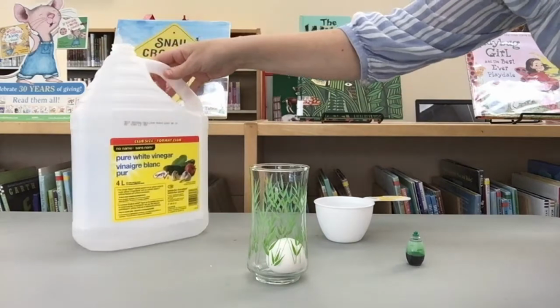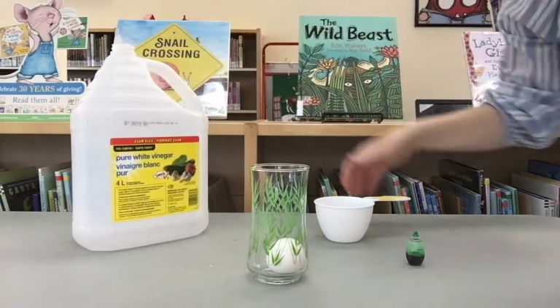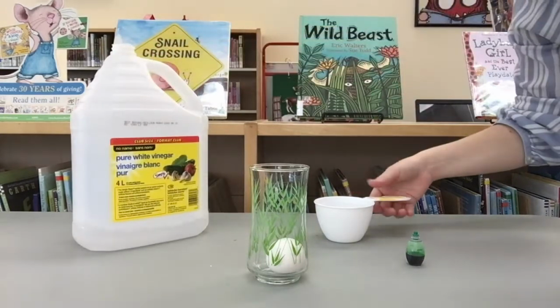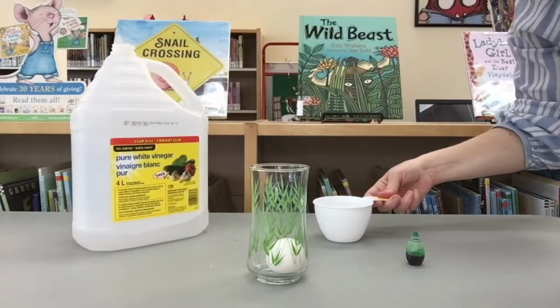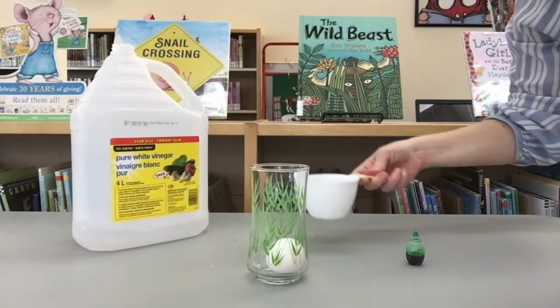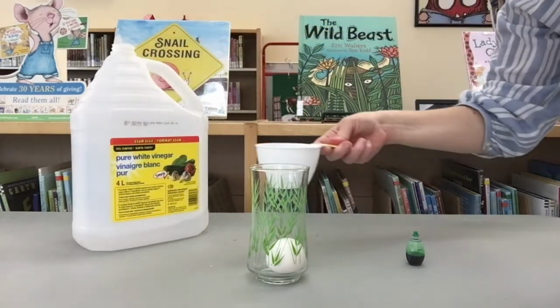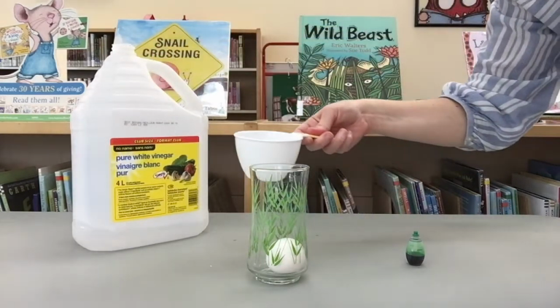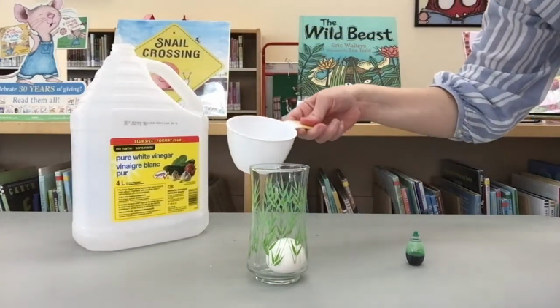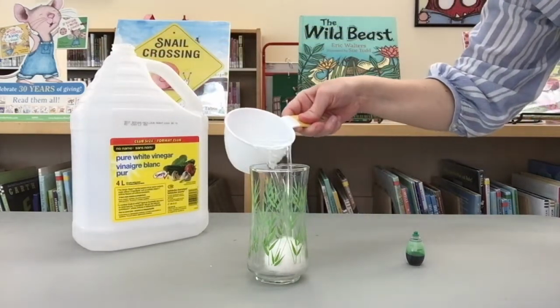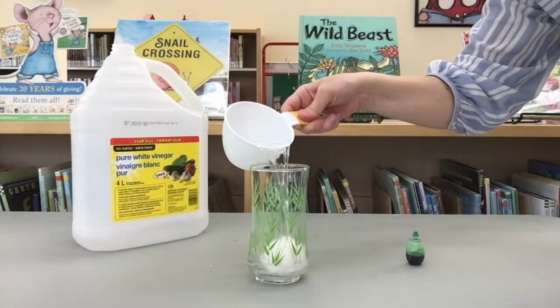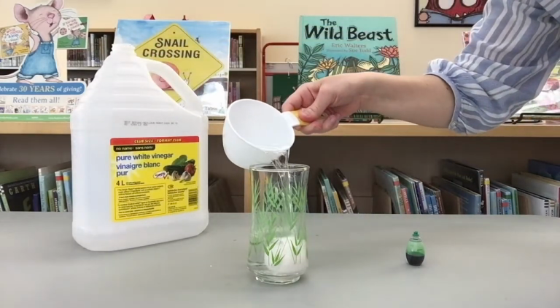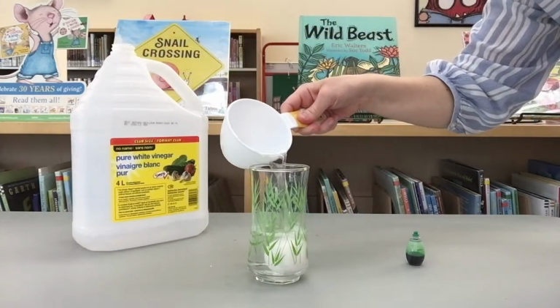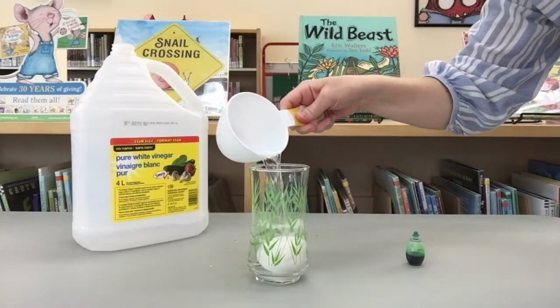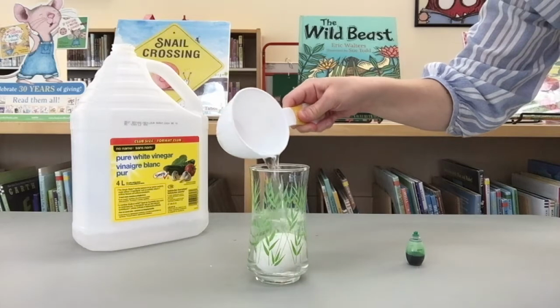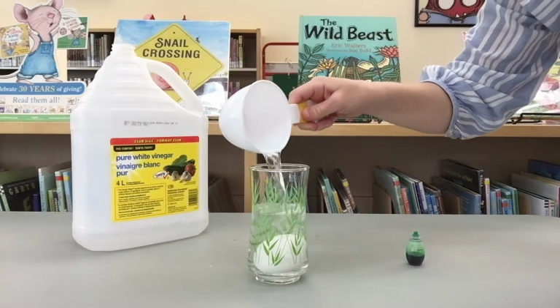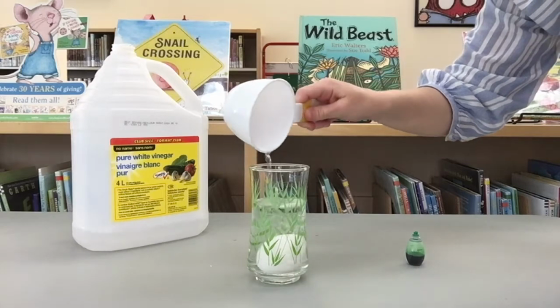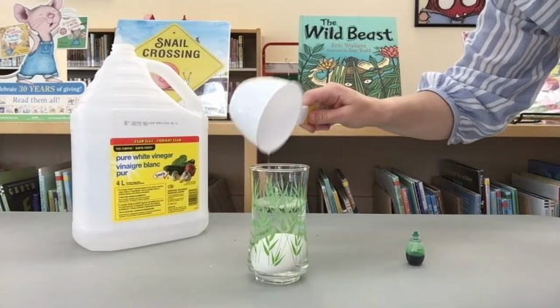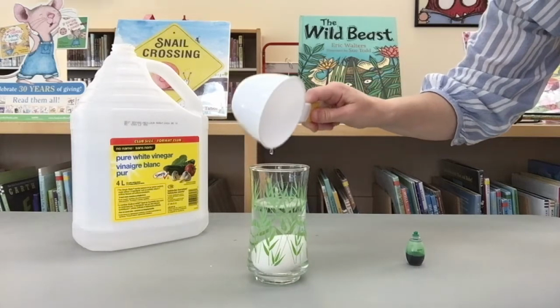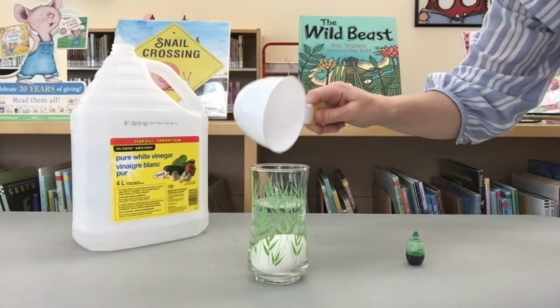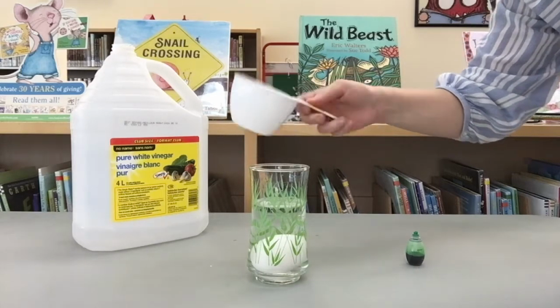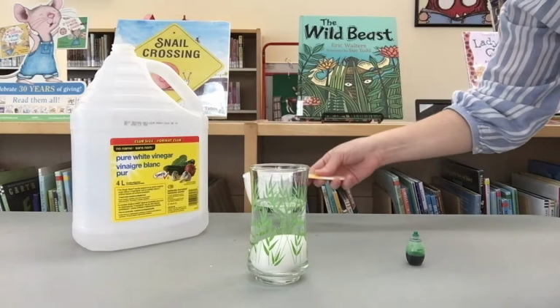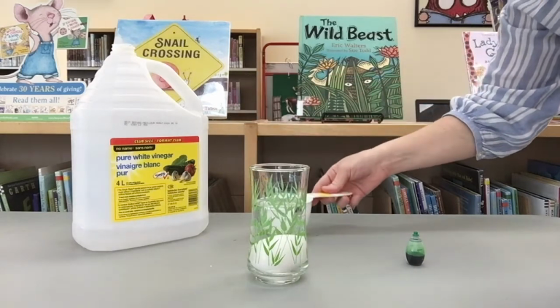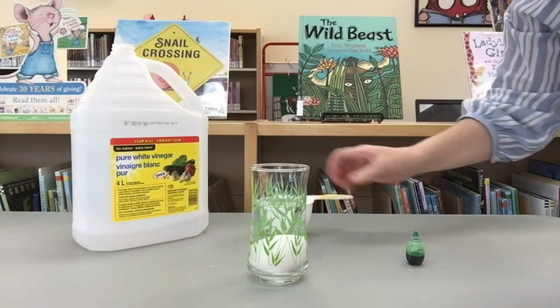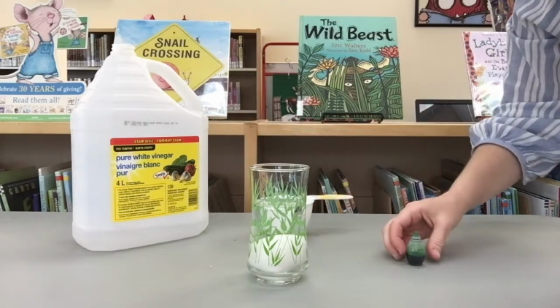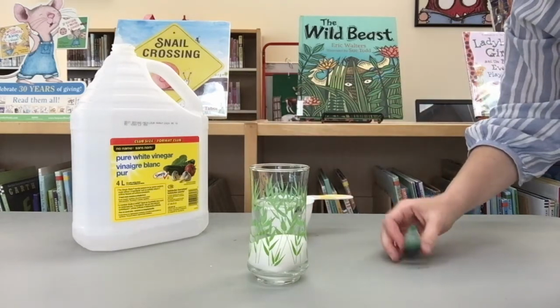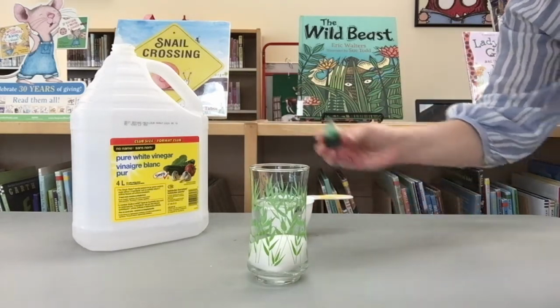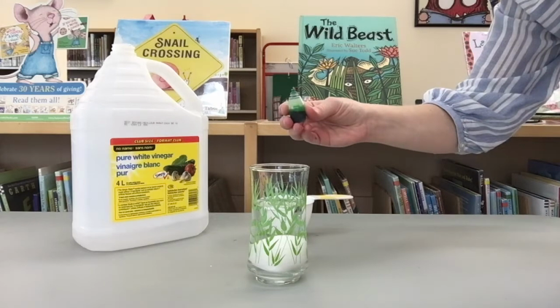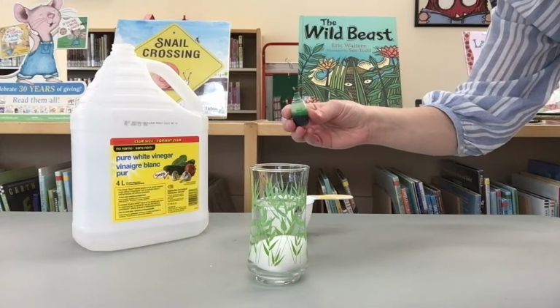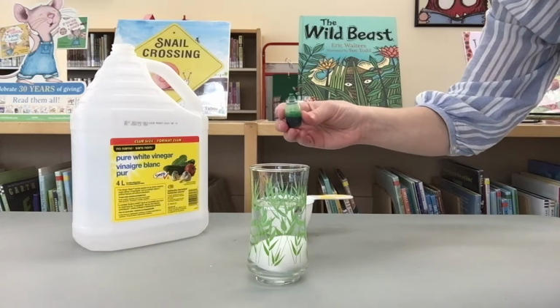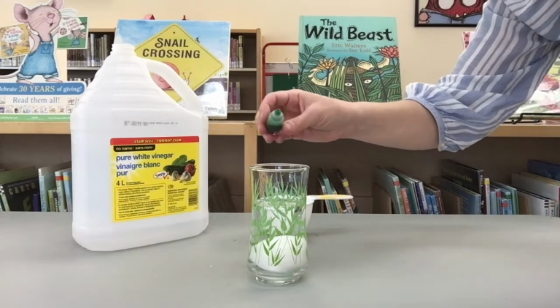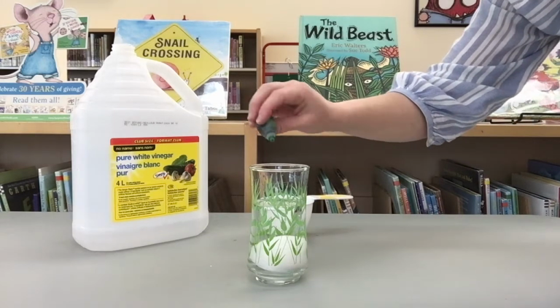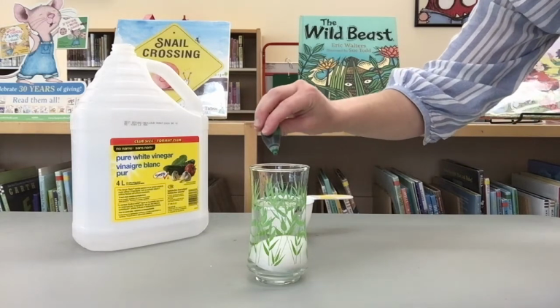Carefully pour your vinegar into the glass. The vinegar should cover the whole egg. Next, add a few drops of food colouring to the glass.